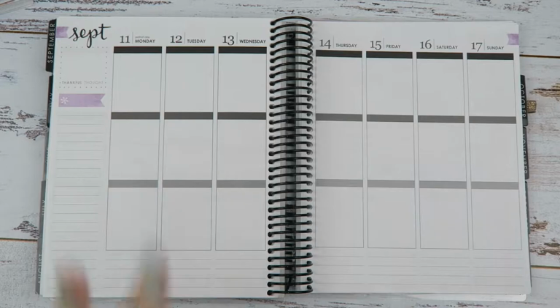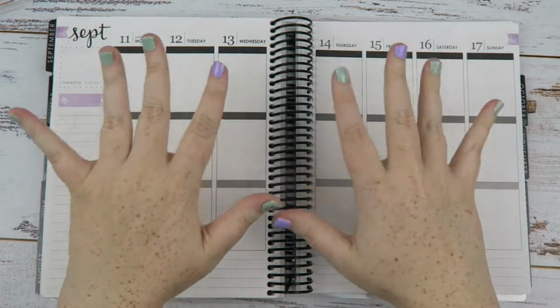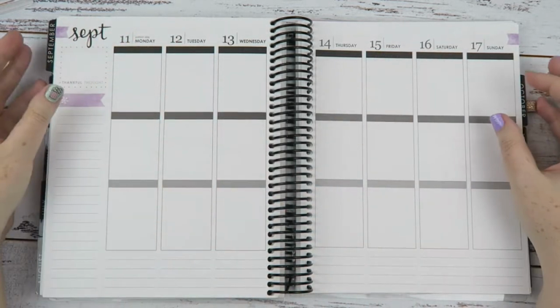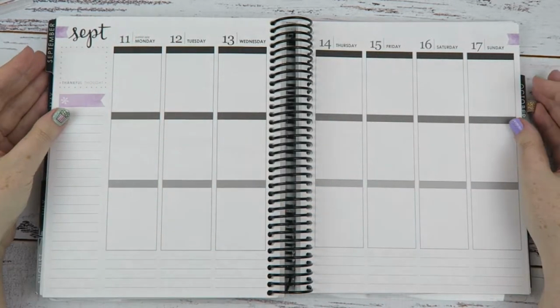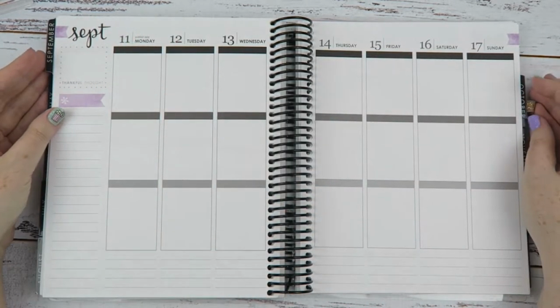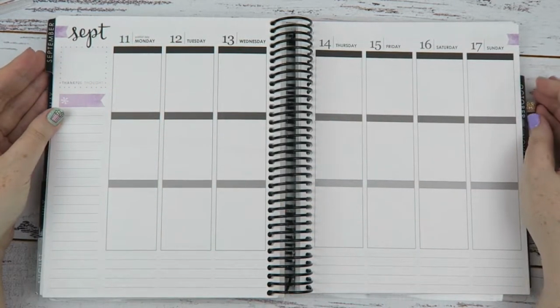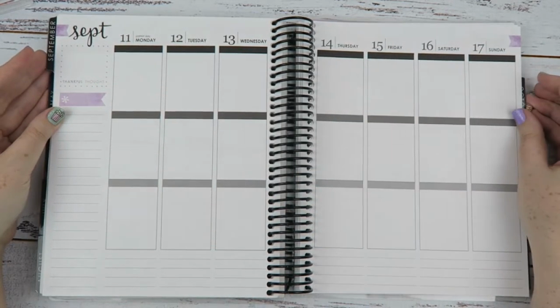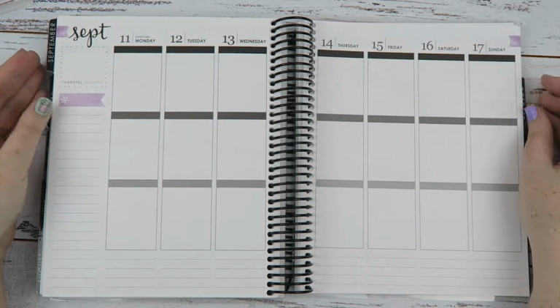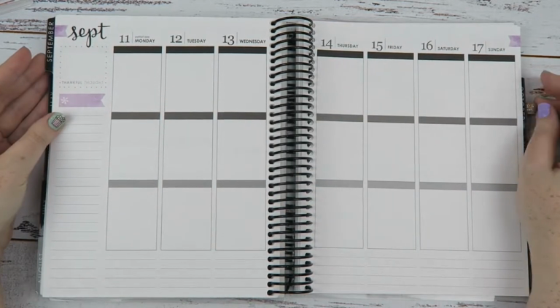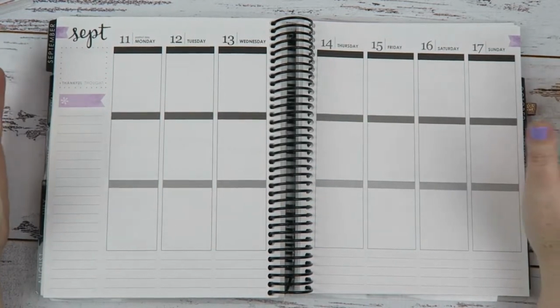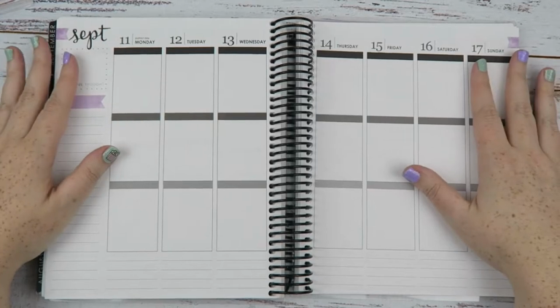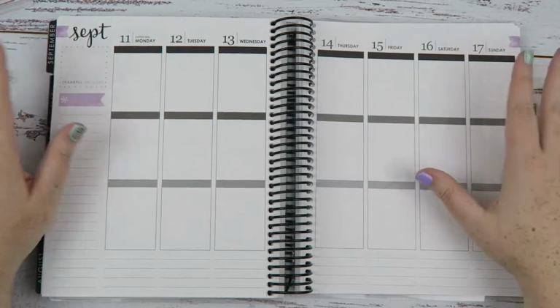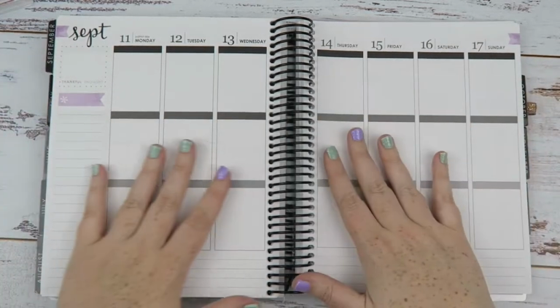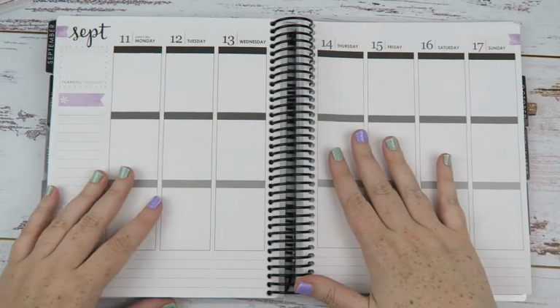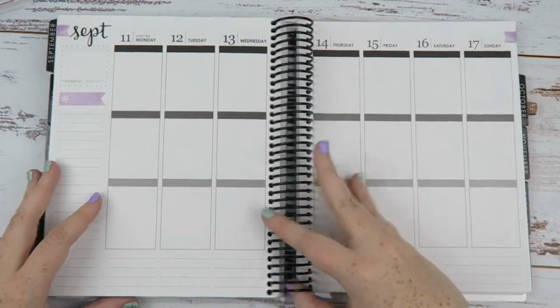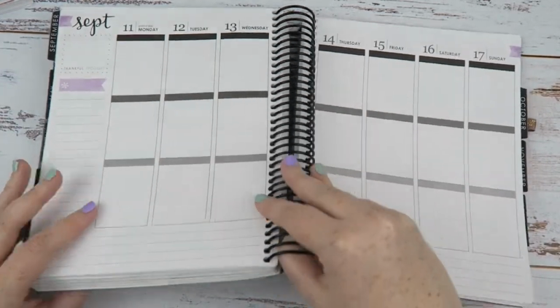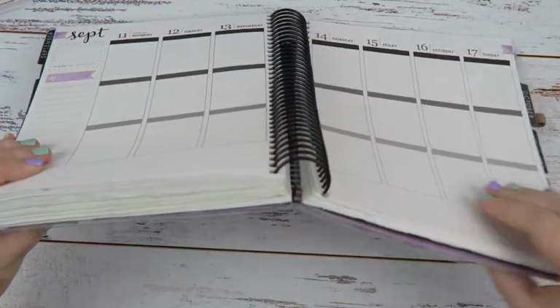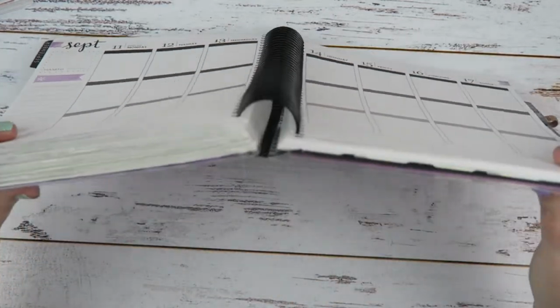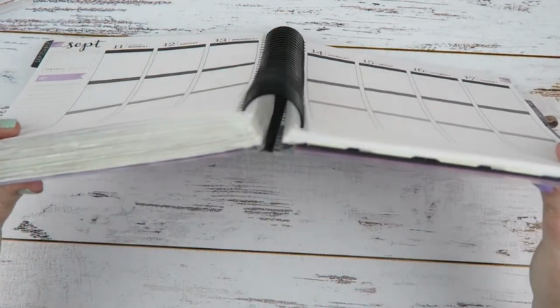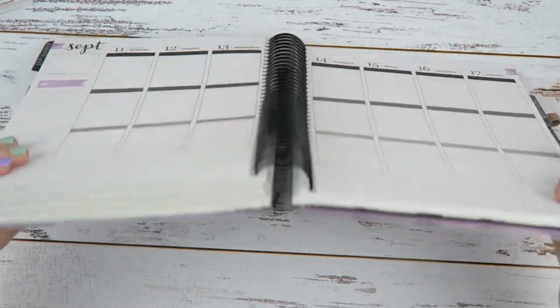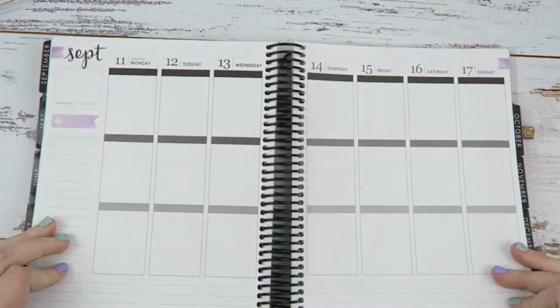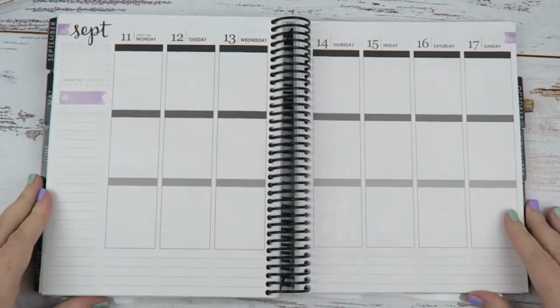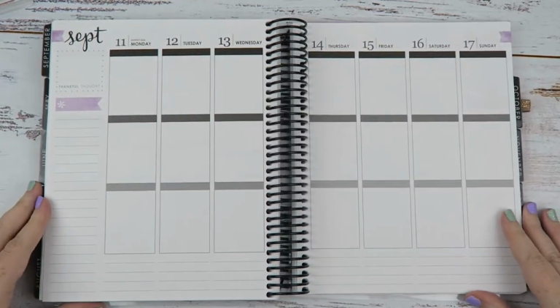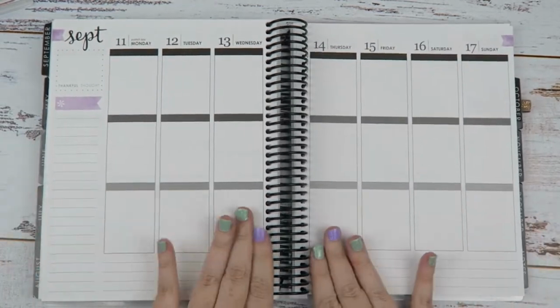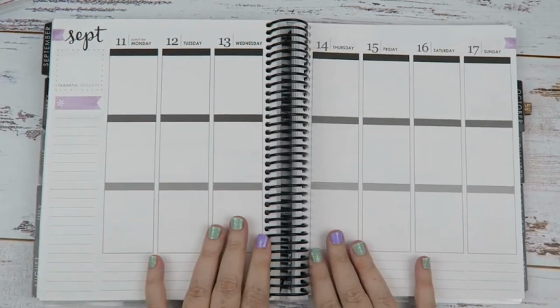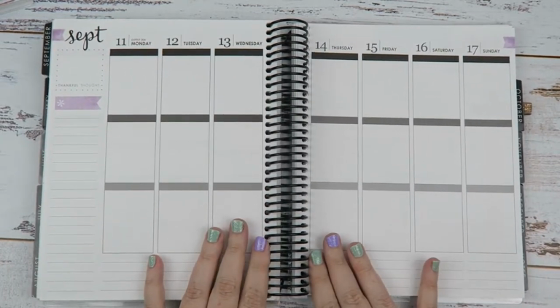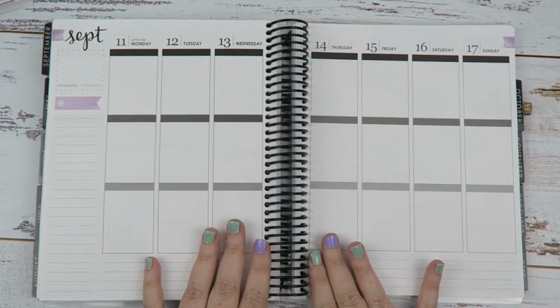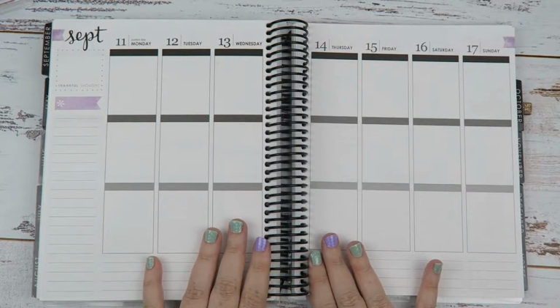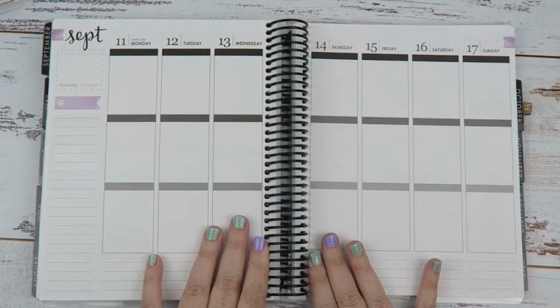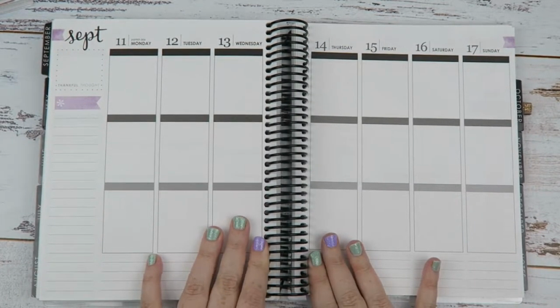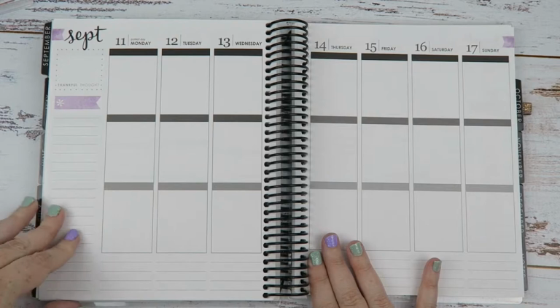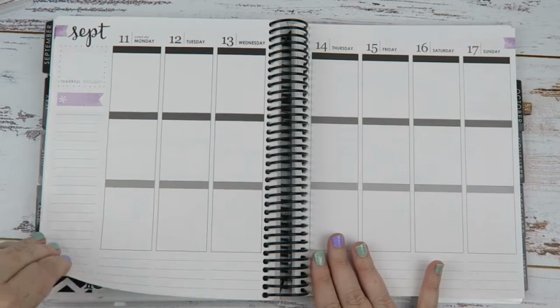Hey you! It's Jess here and welcome back to my channel. Today I have a plan with me in my Erin Condren. We're getting a bit fat now, a bit uneven, but that's alright. Coming to the end of the year which is just crazy to think about.